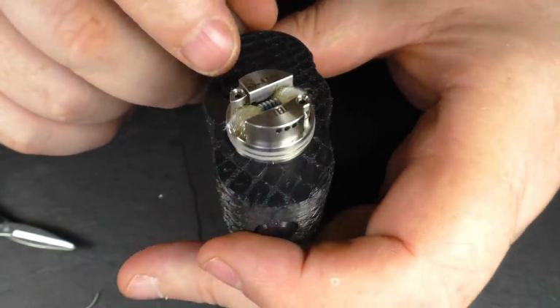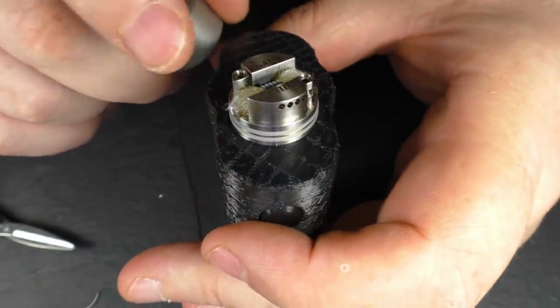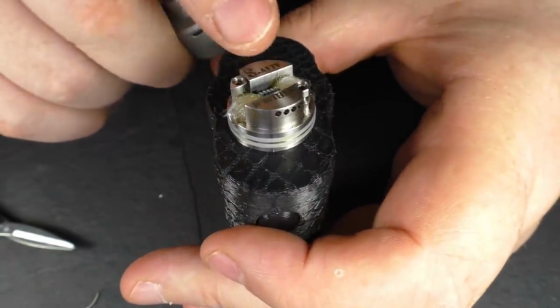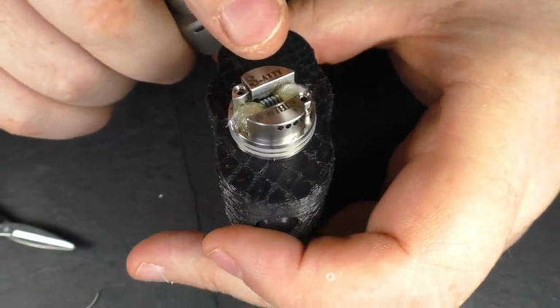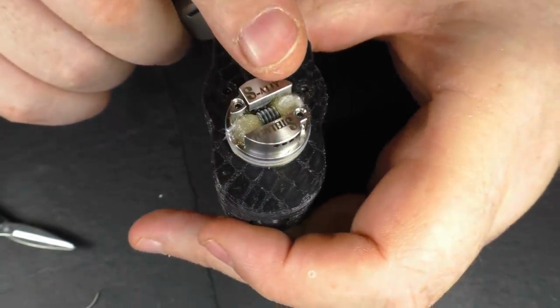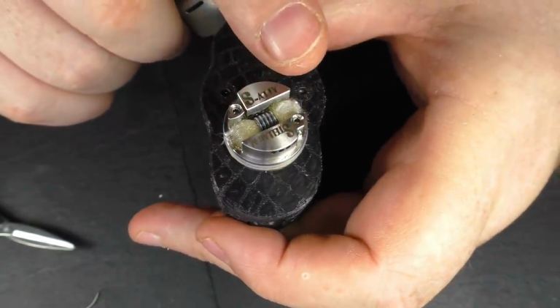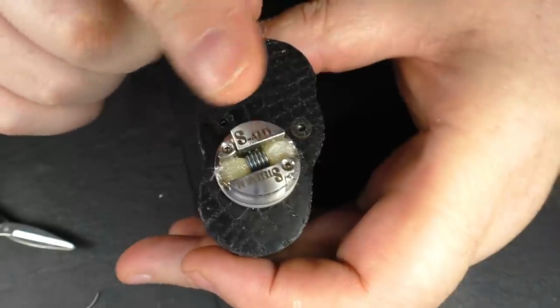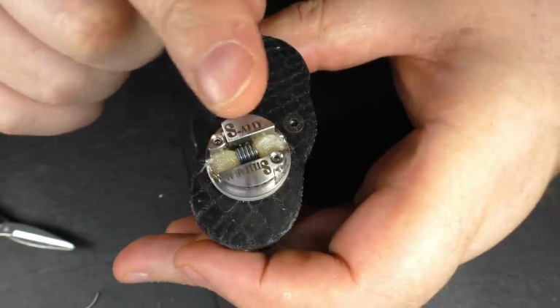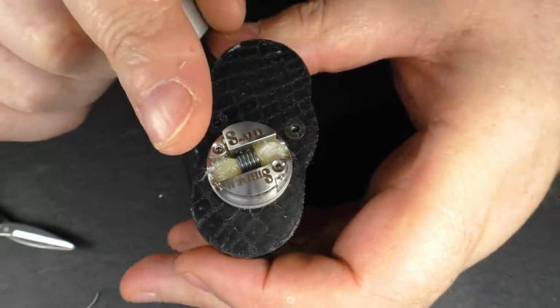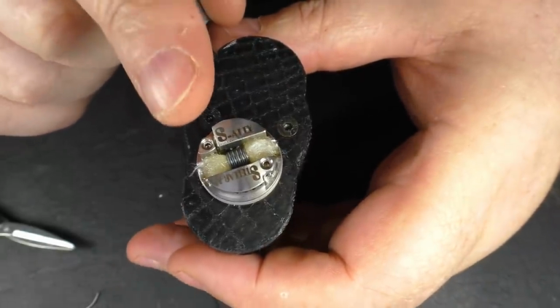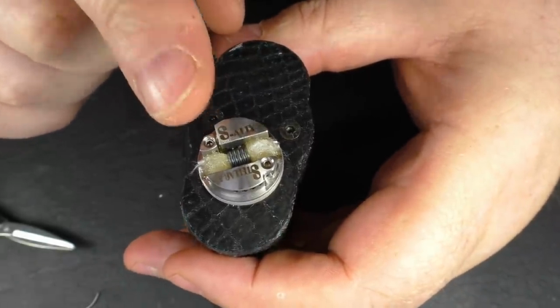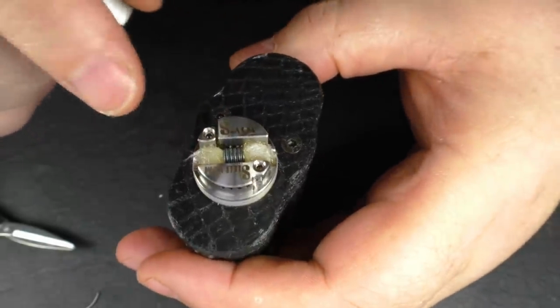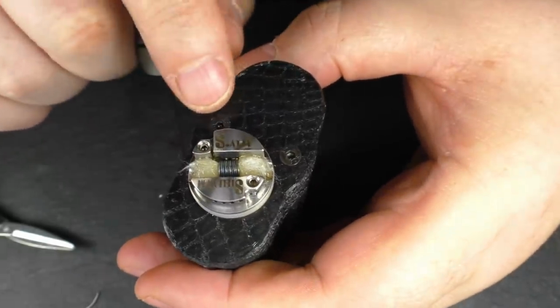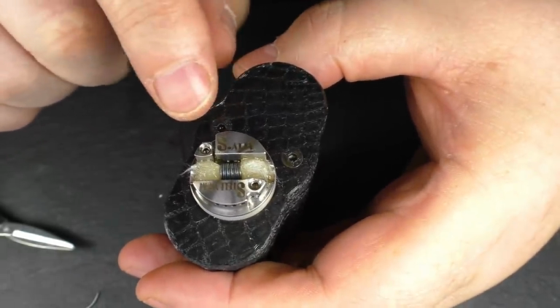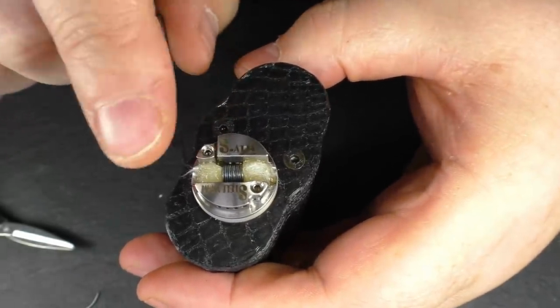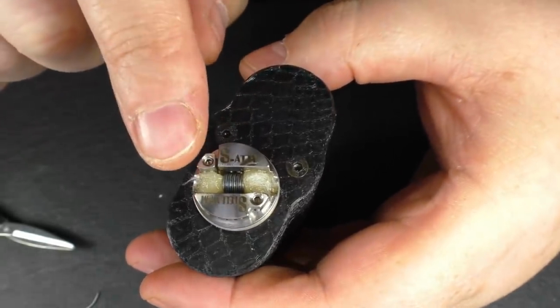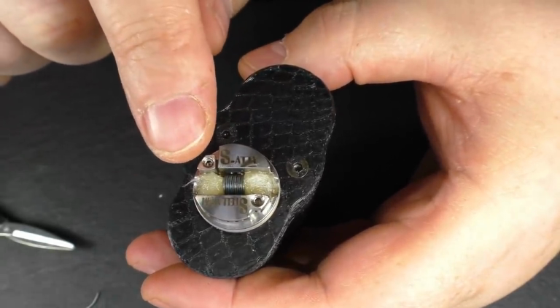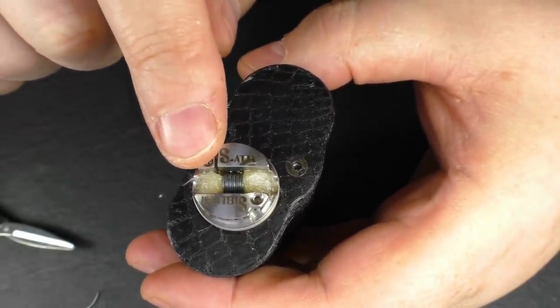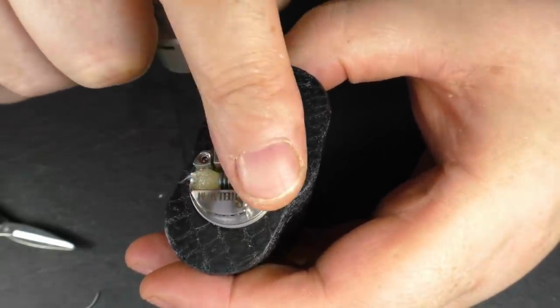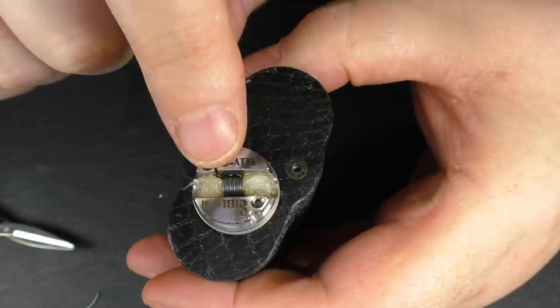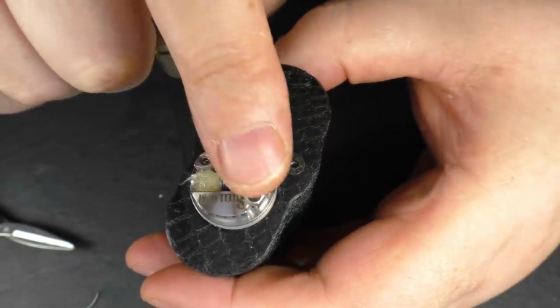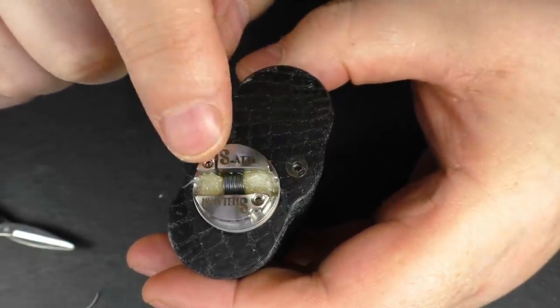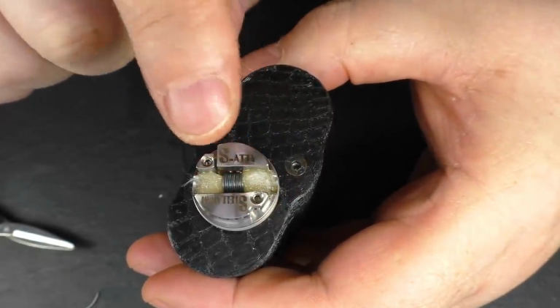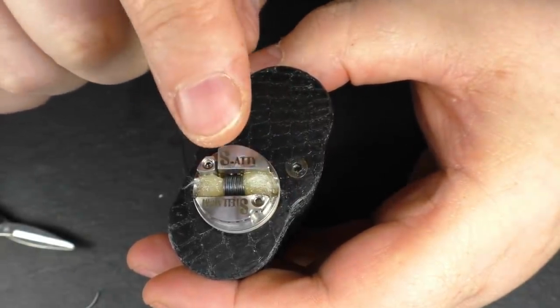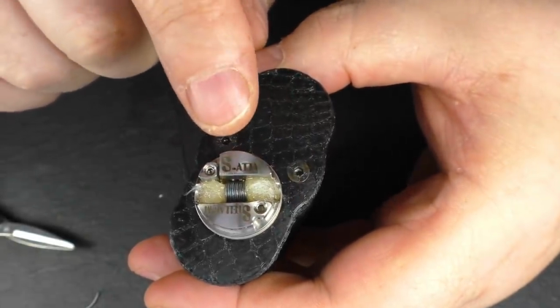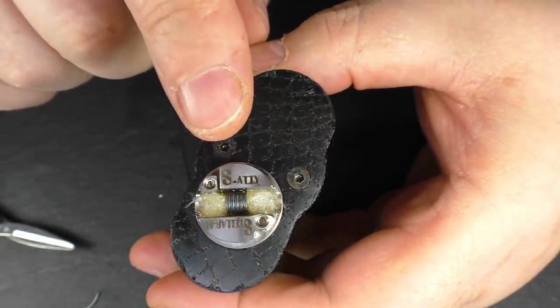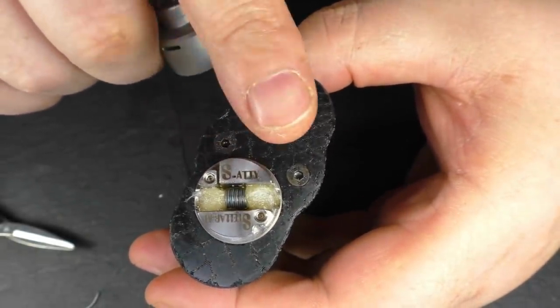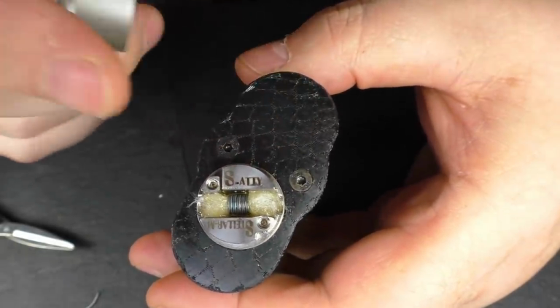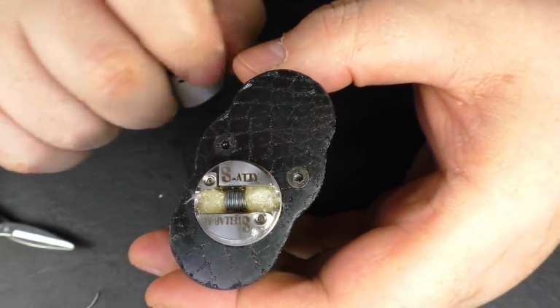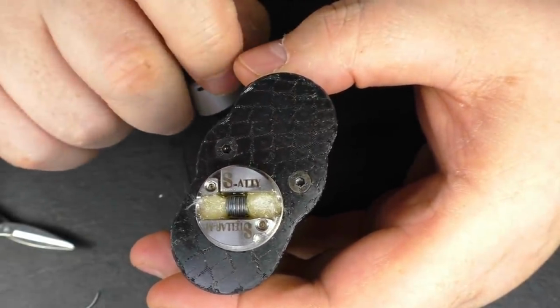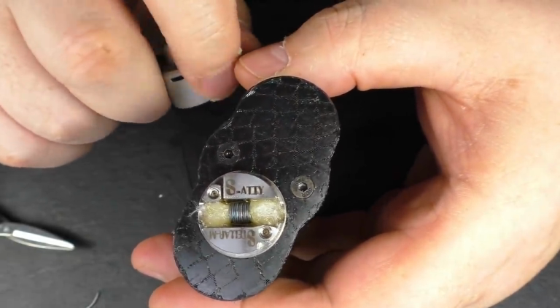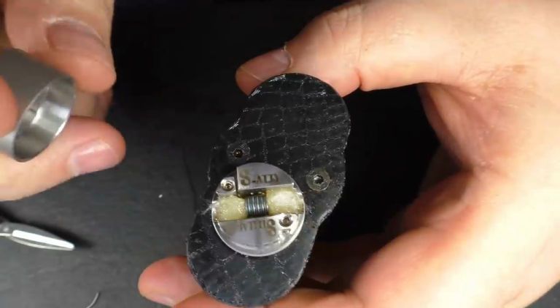2.5 millimetre inner diameter coils work really well in this, as do simple round wire builds. I also find that spaced coils work really well — just a spaced coil seems to work really well in here.